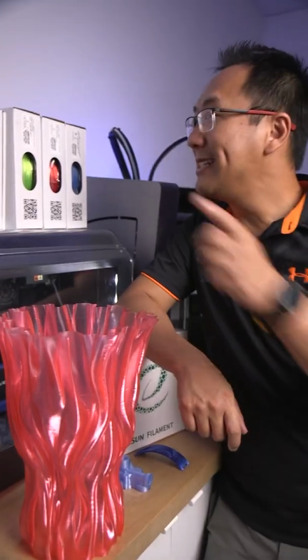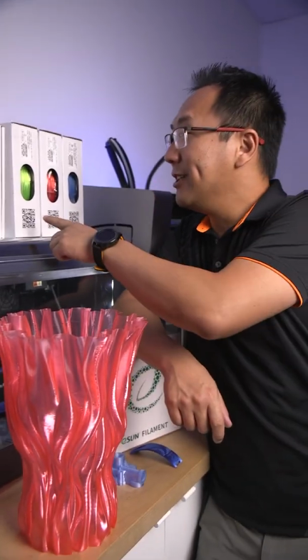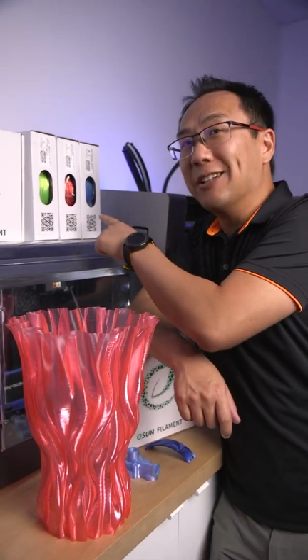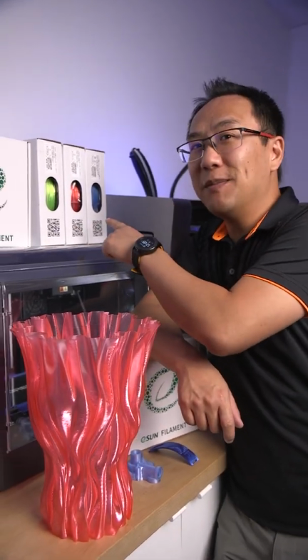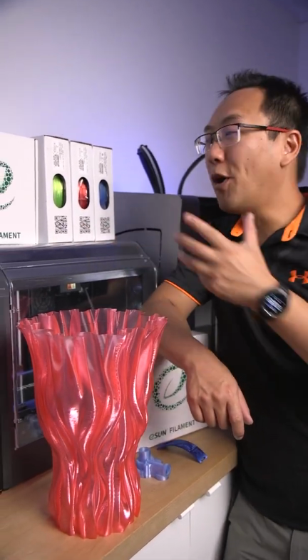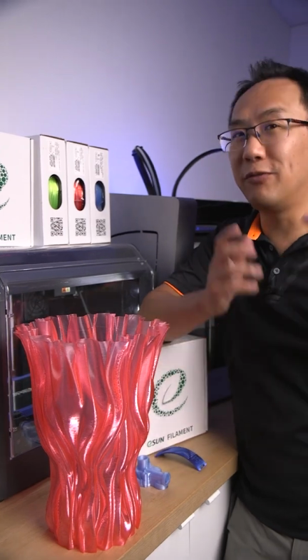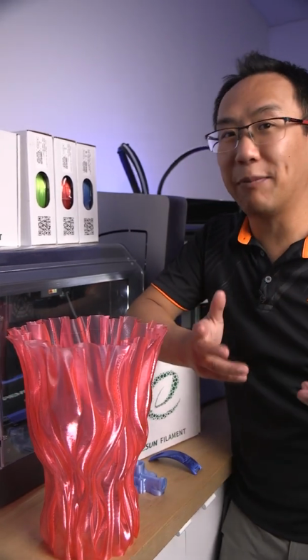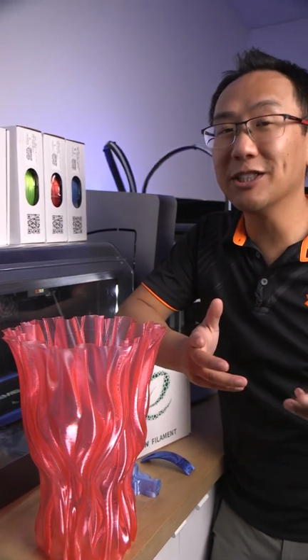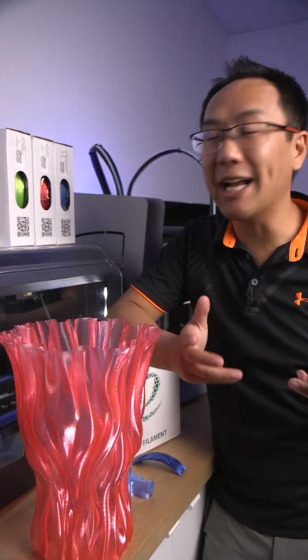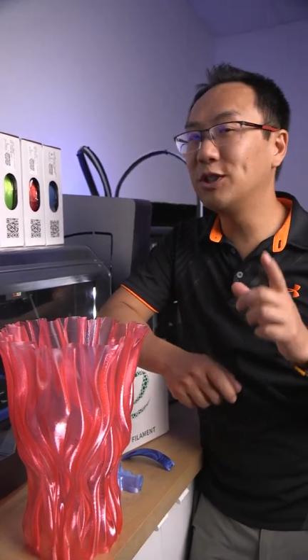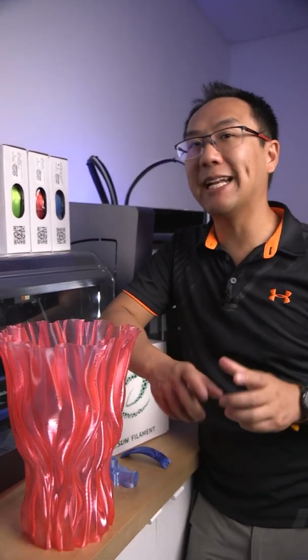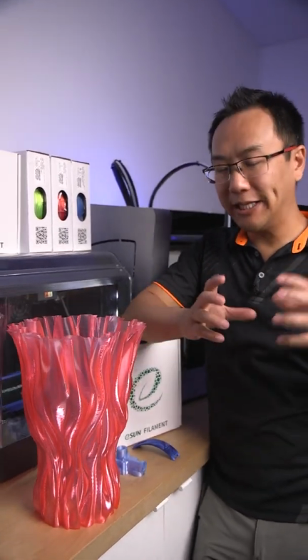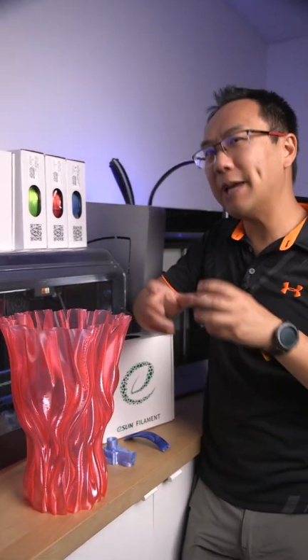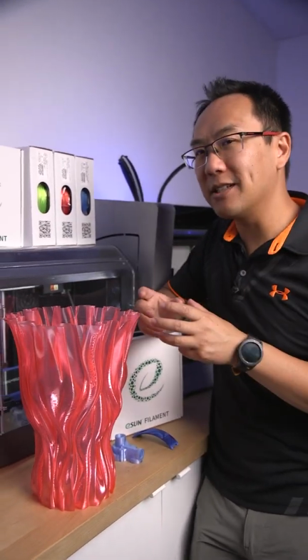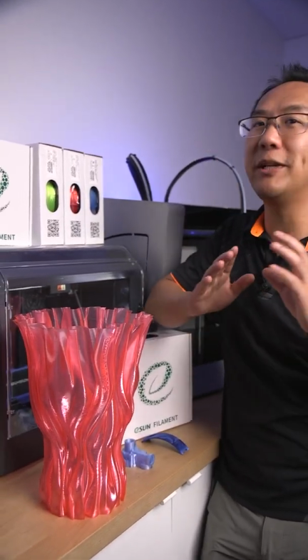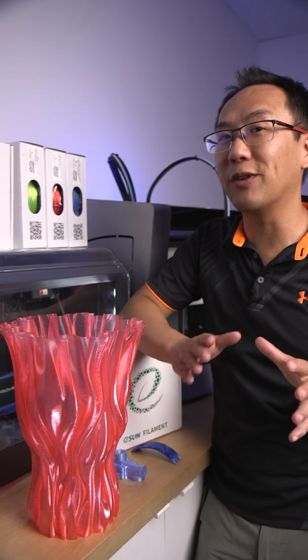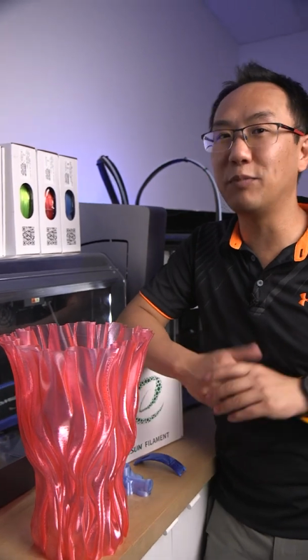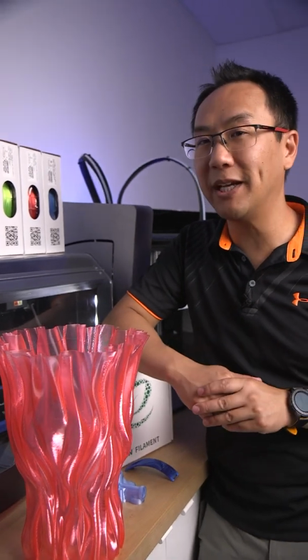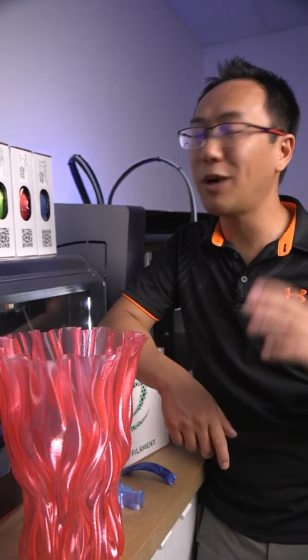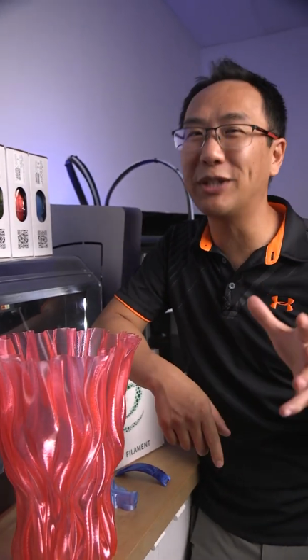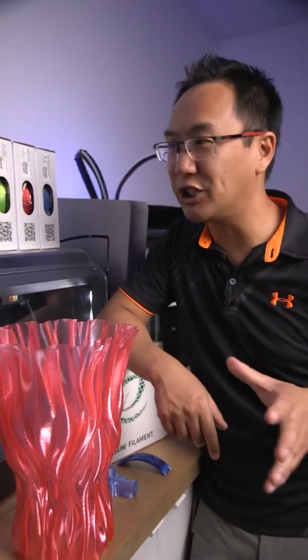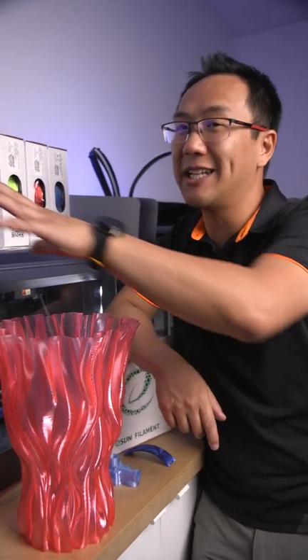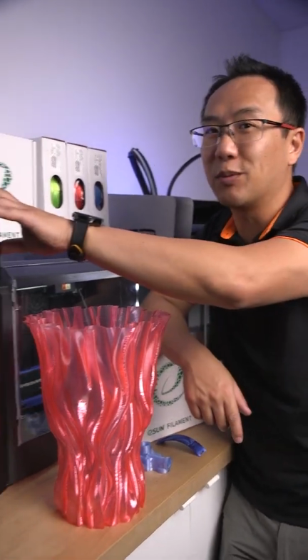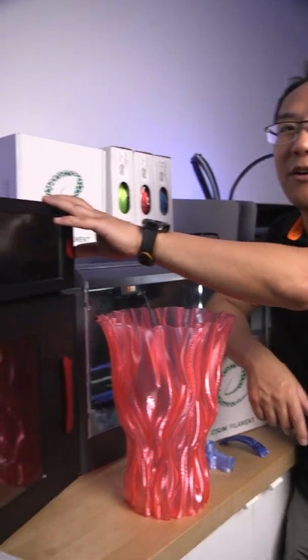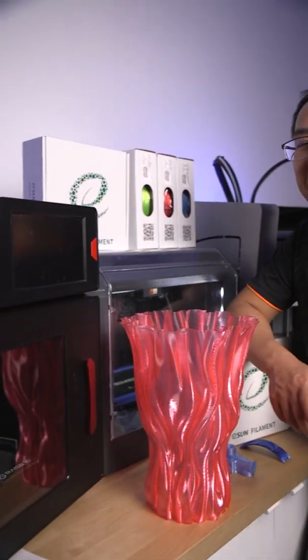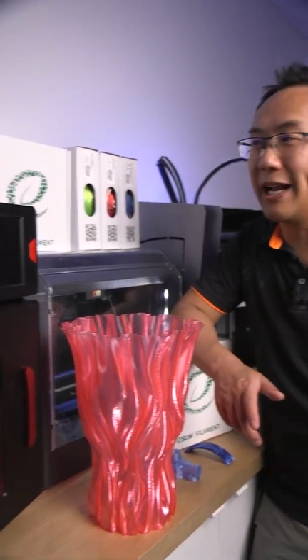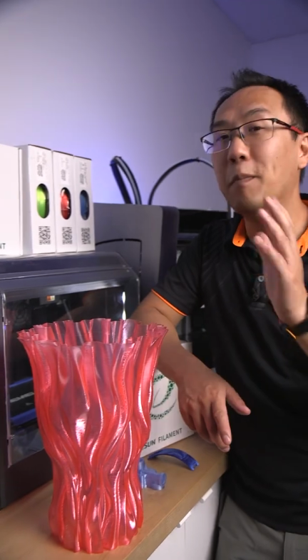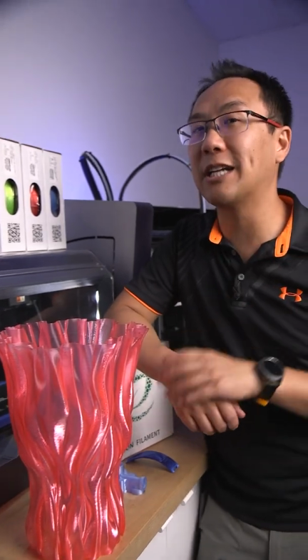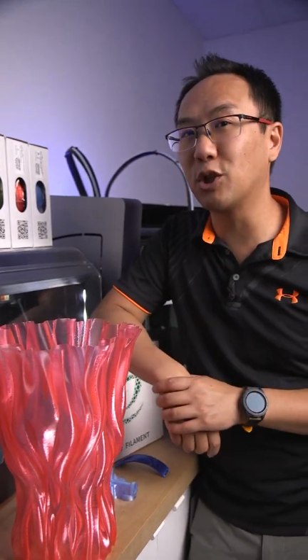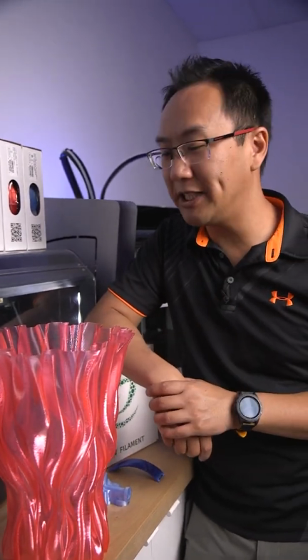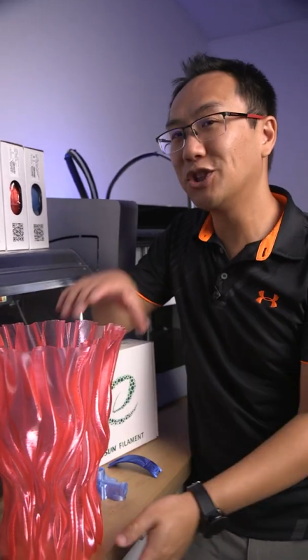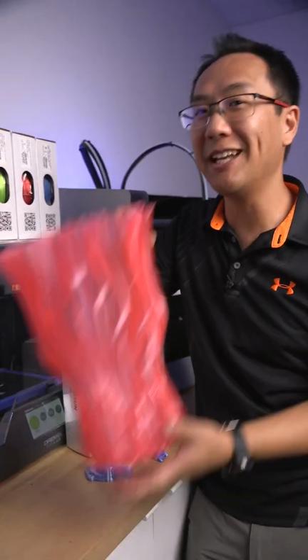eSun's eSilk and glass filaments are part of their visual applications lineup, which means it's actually PLA-based, so it's going to be no different than printing with PLA. You probably don't even need to change the settings on your printer, but it's got some special qualities to it, just like this.